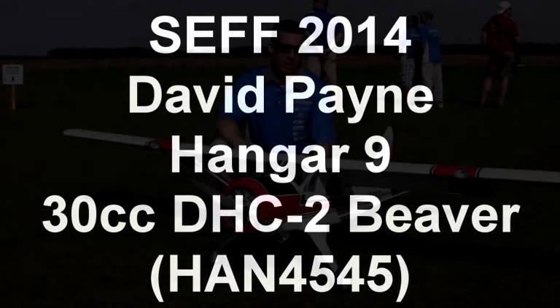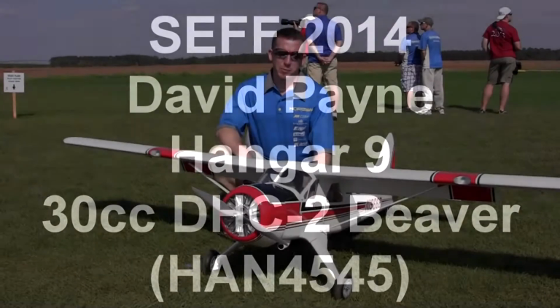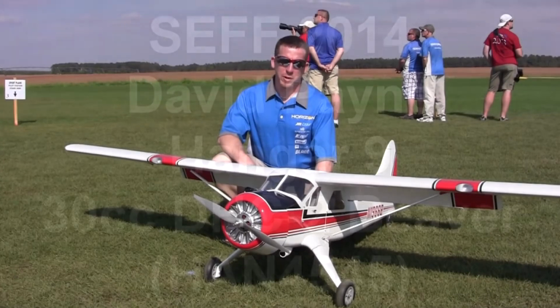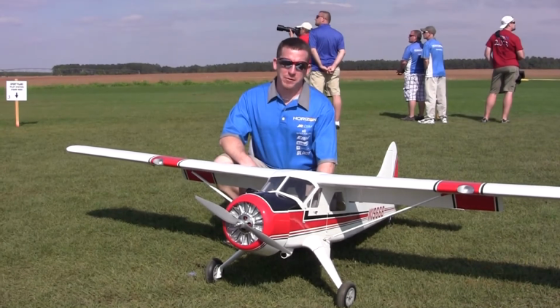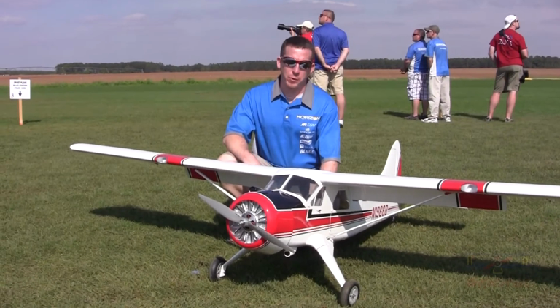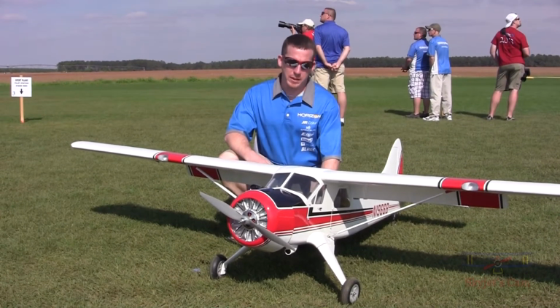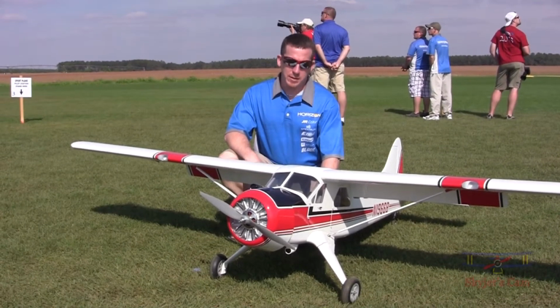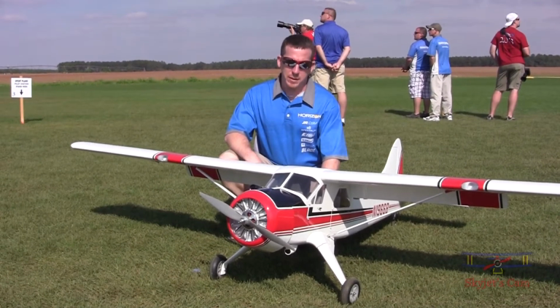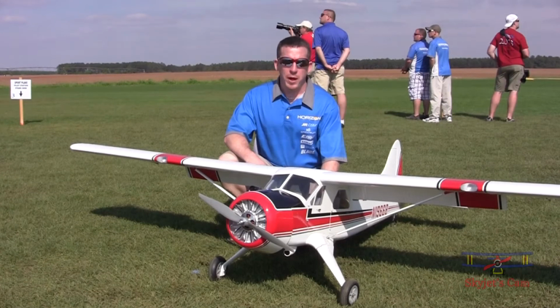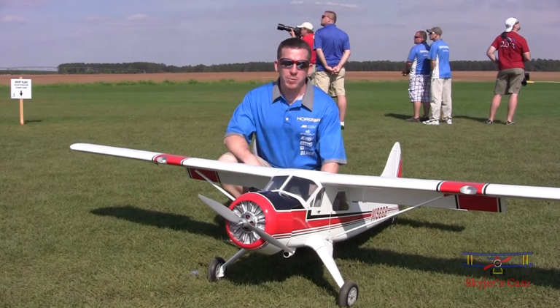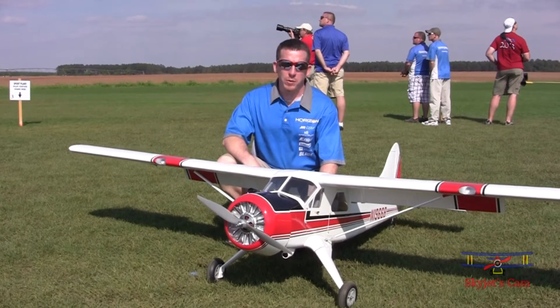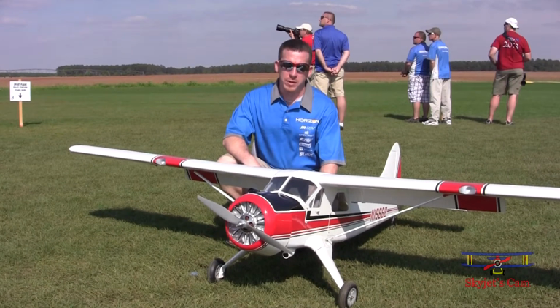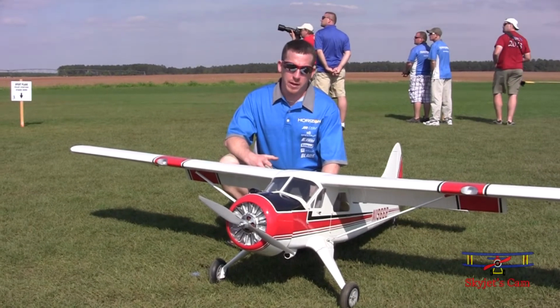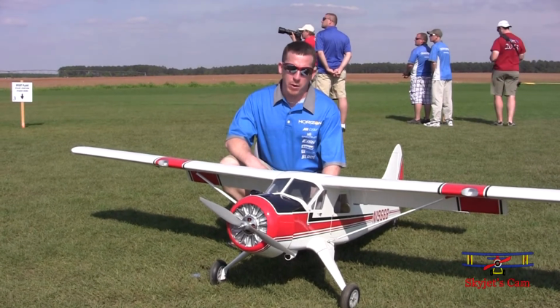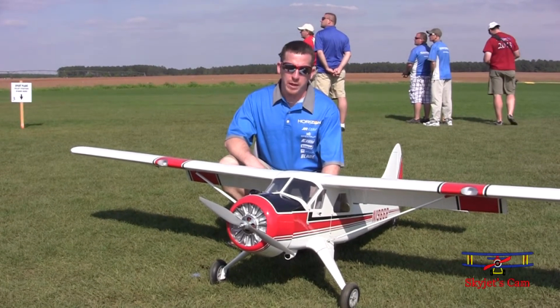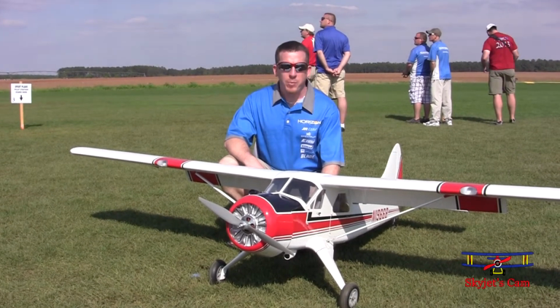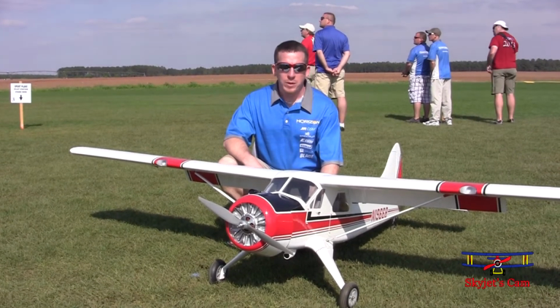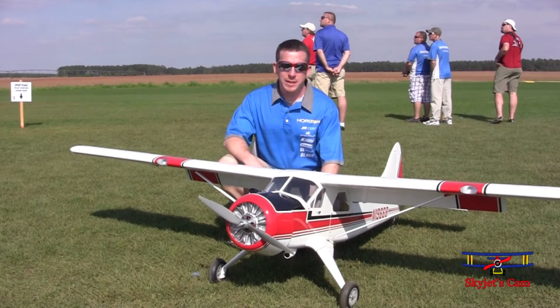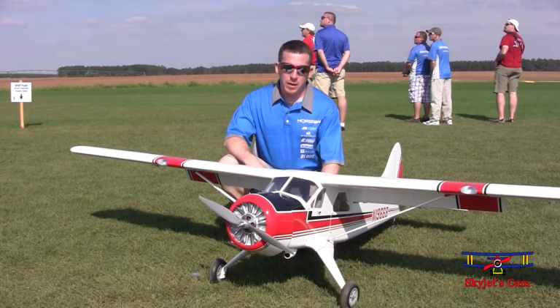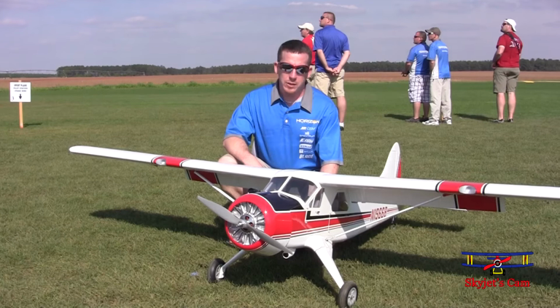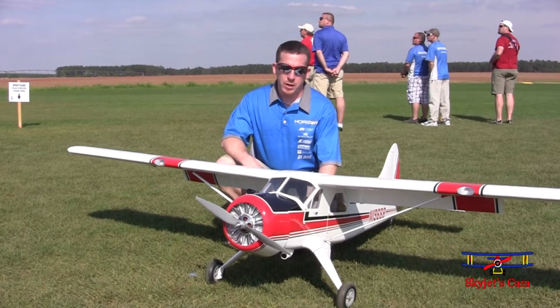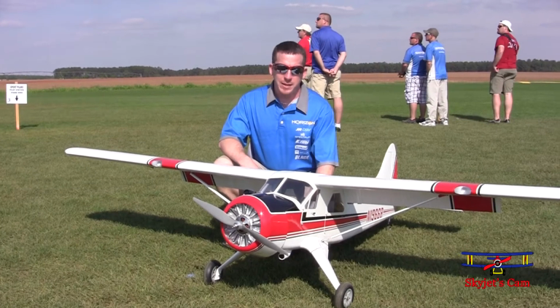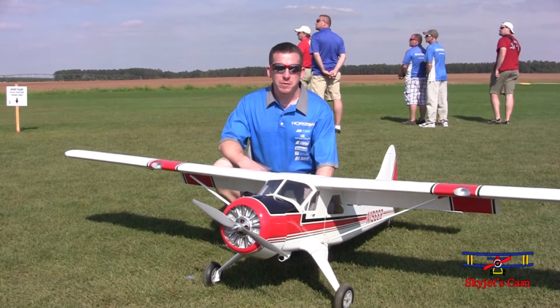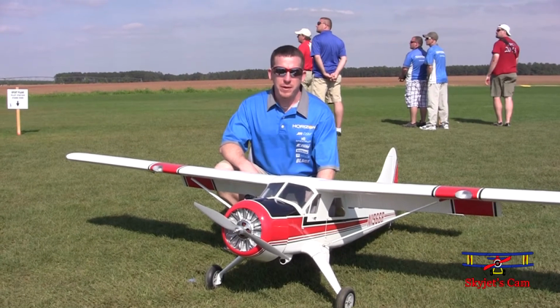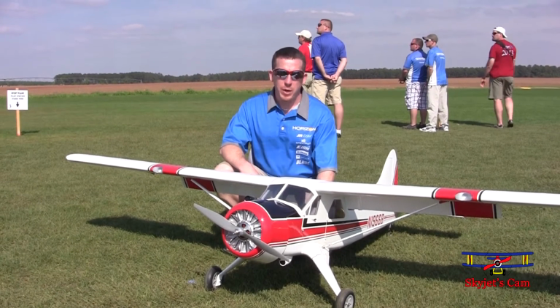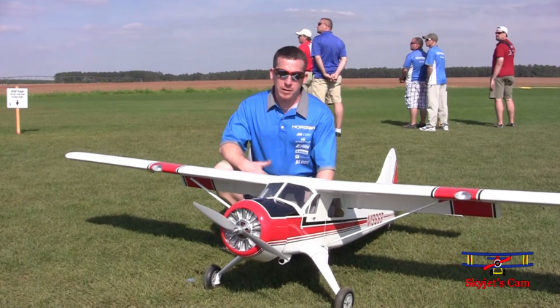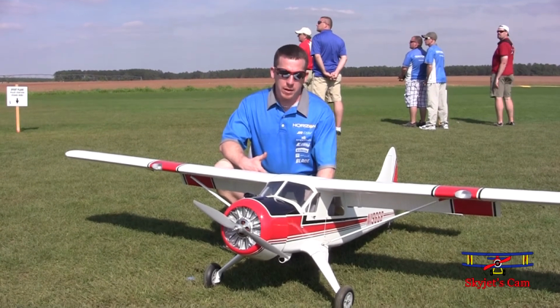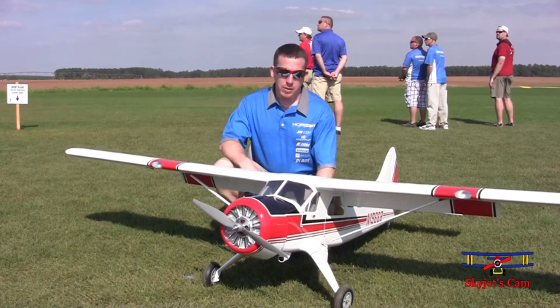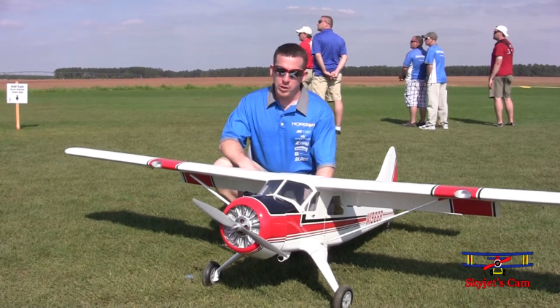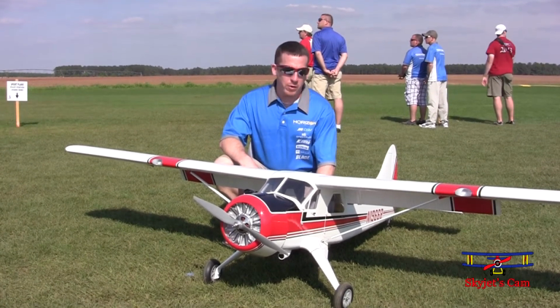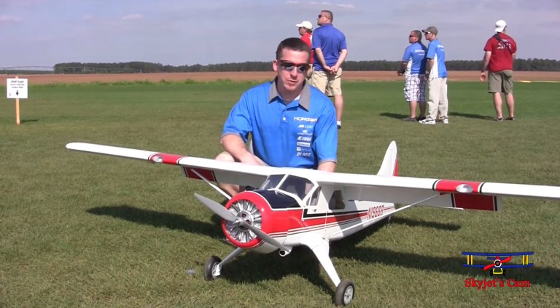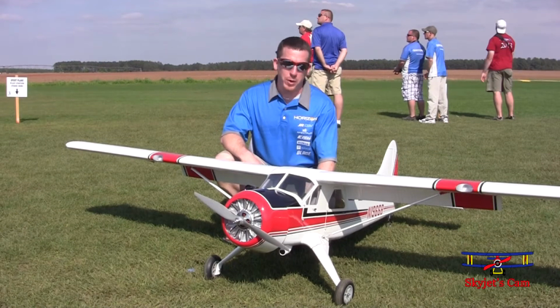I'm David Payne. We're here at ZEP 2014. This is the new Hangar 9 Beaver that we've released. It's powered with an E-Flight Power 160, running on a 10S 5000 pack. Really good power. Flies super well.